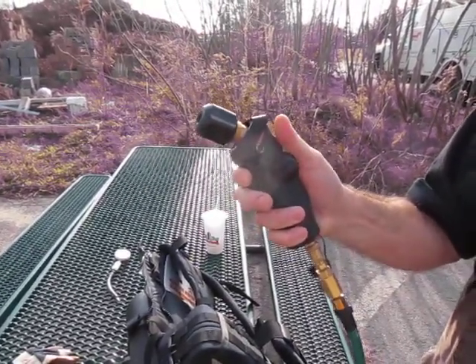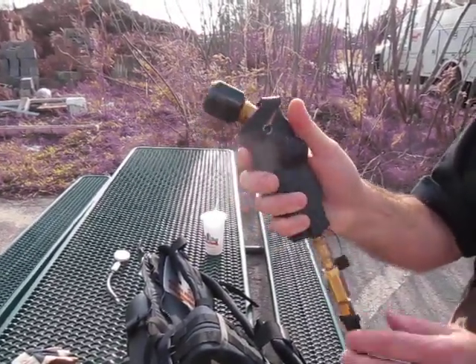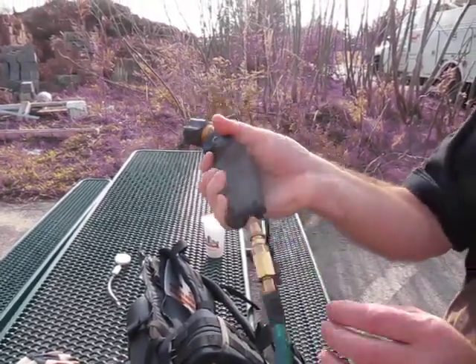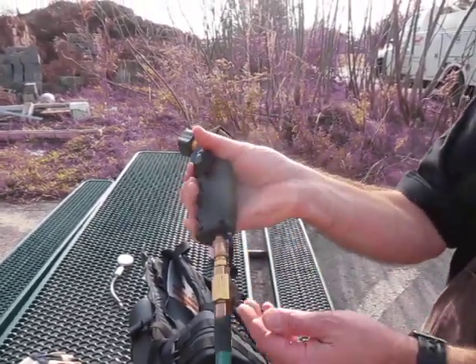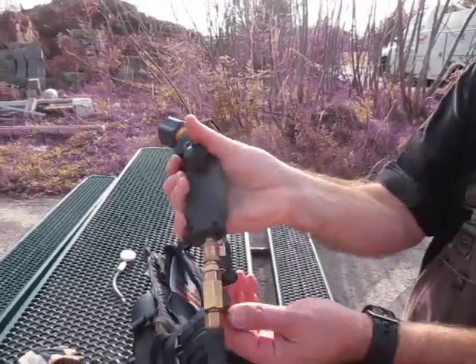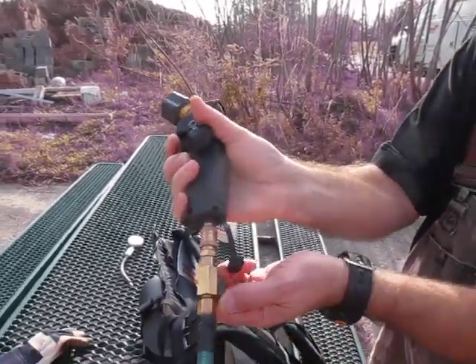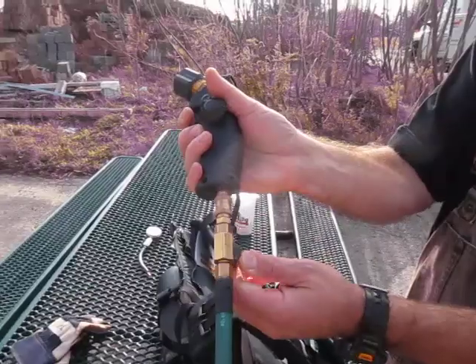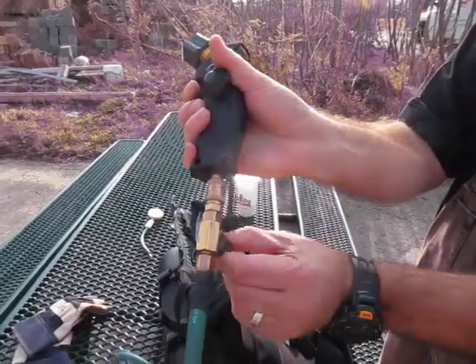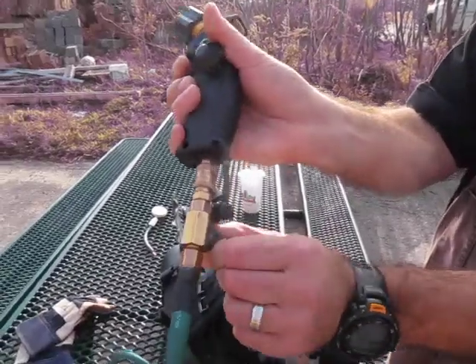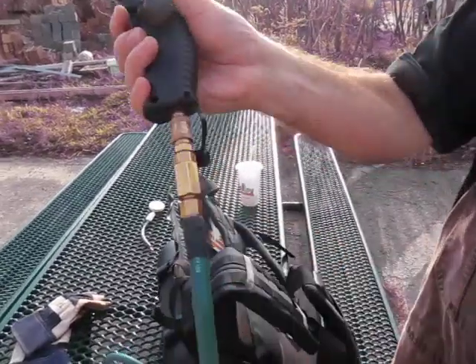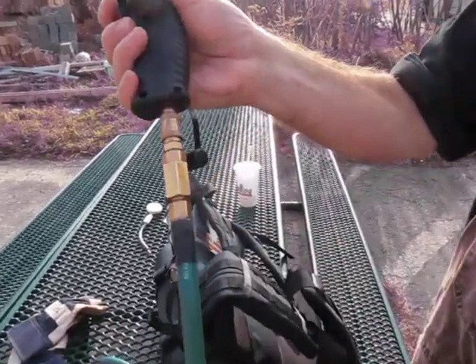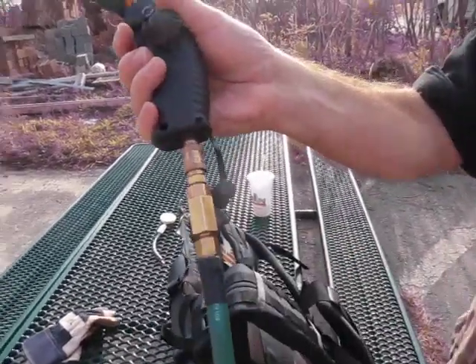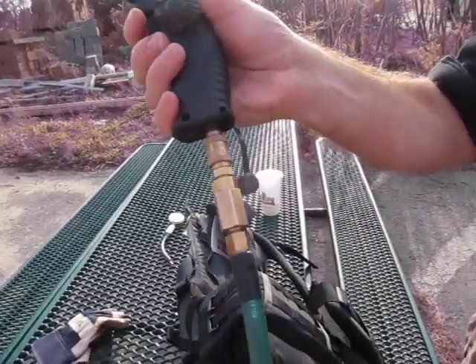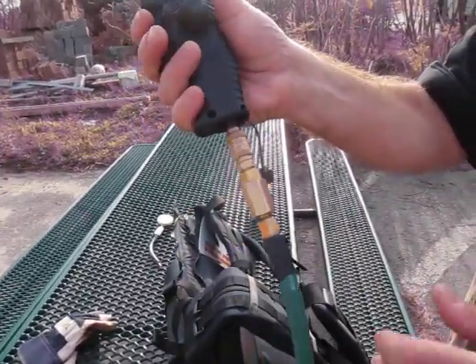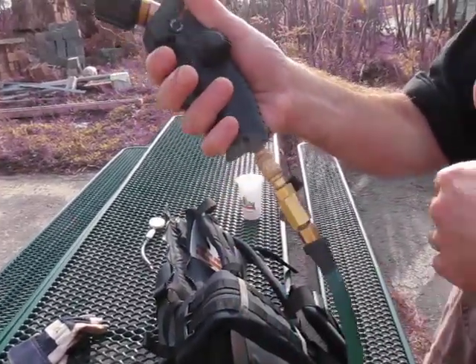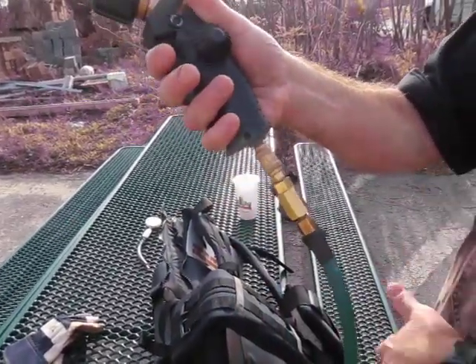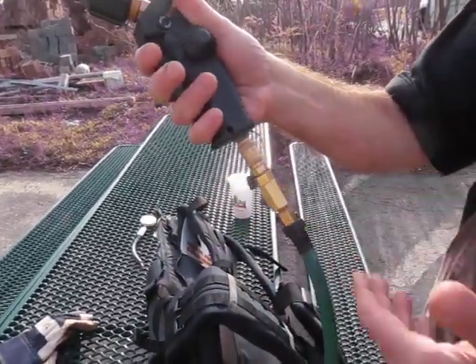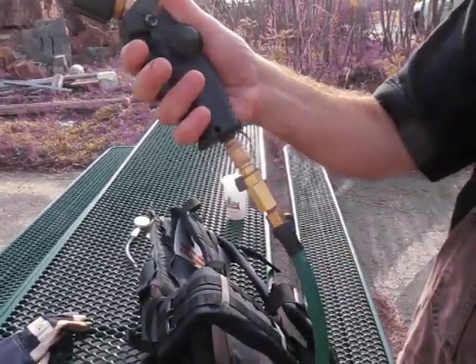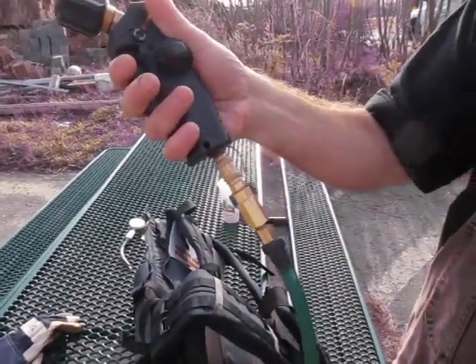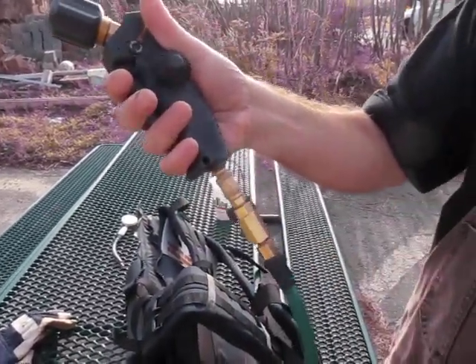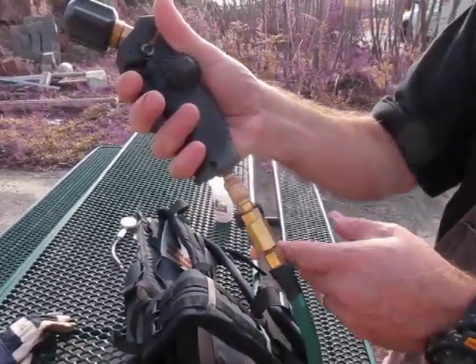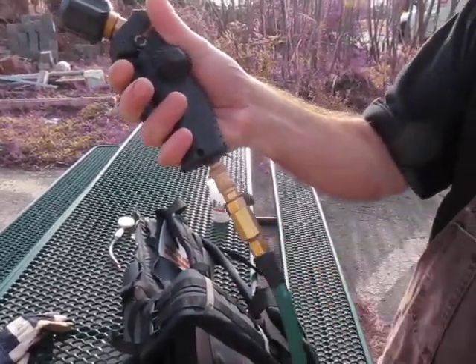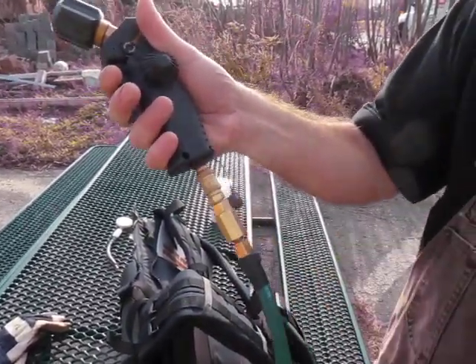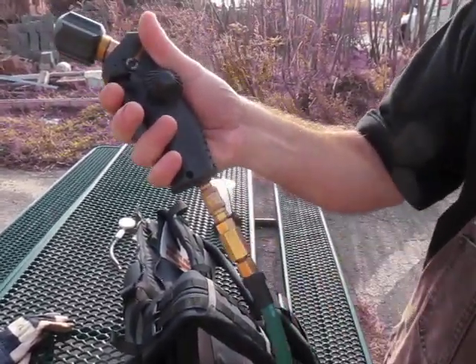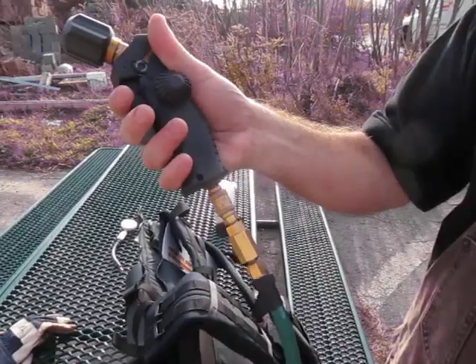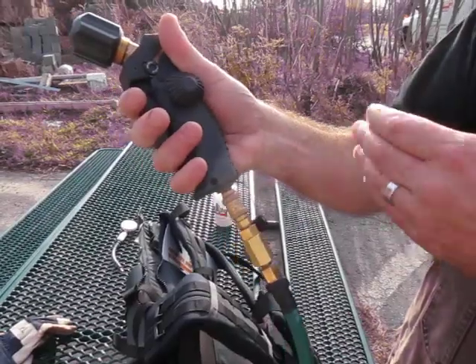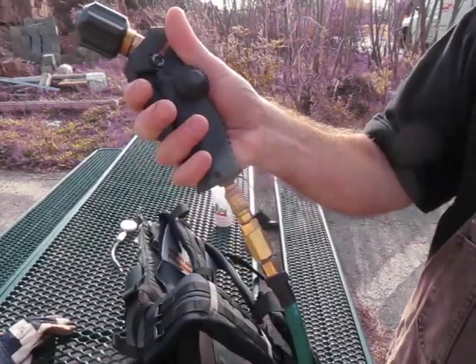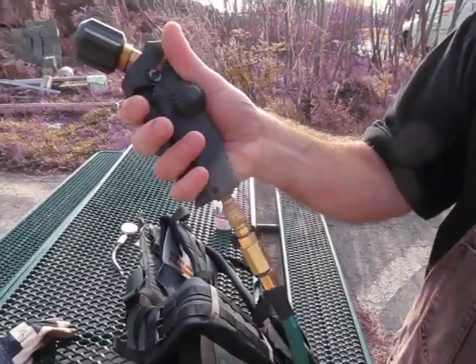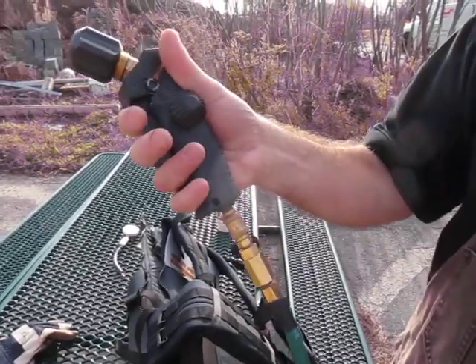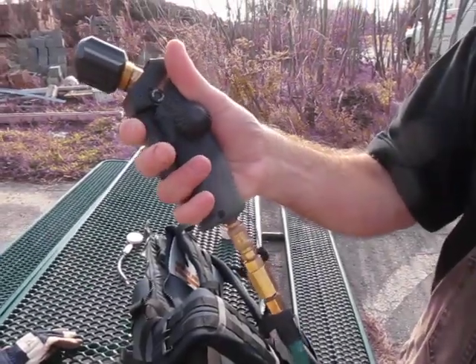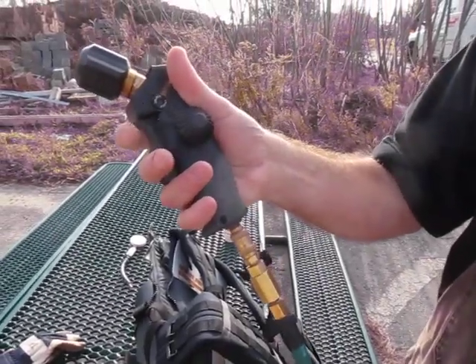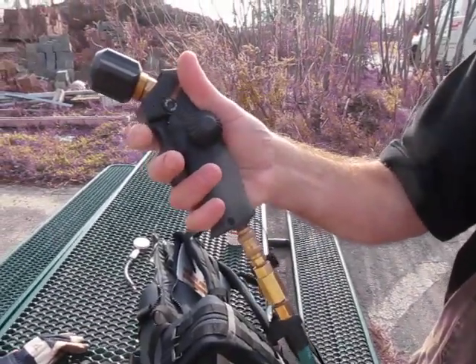We also have another butterfly safety valve there. Just make sure you can stay plugged in ready to go, and then just turn that on so you wouldn't have the trigger go off in your pocket for any crazy reason.